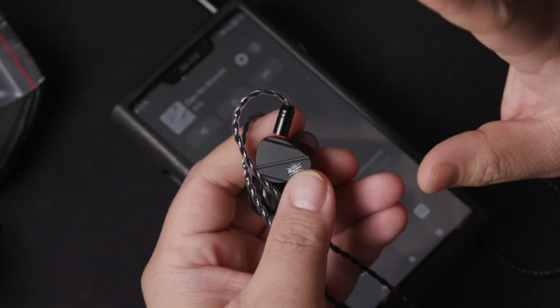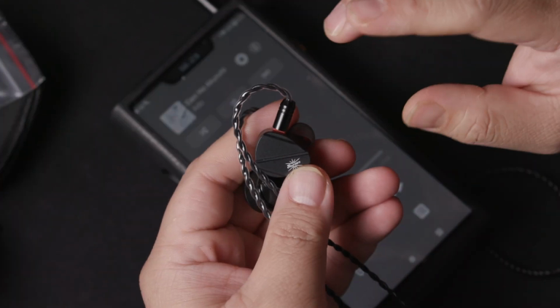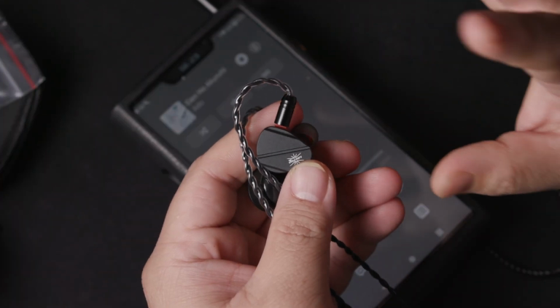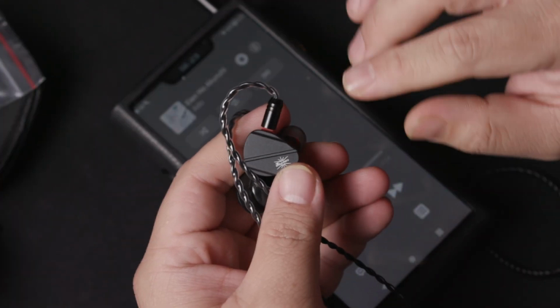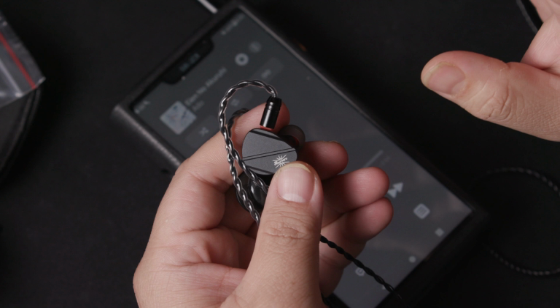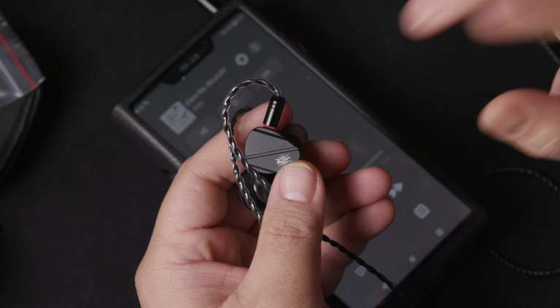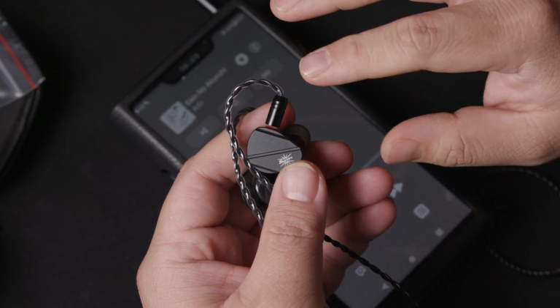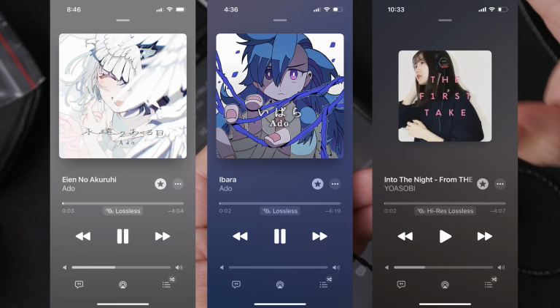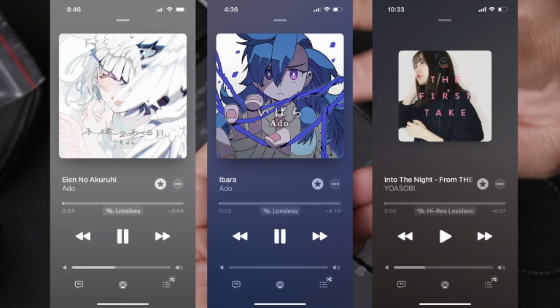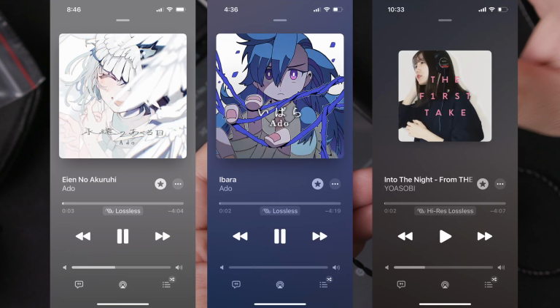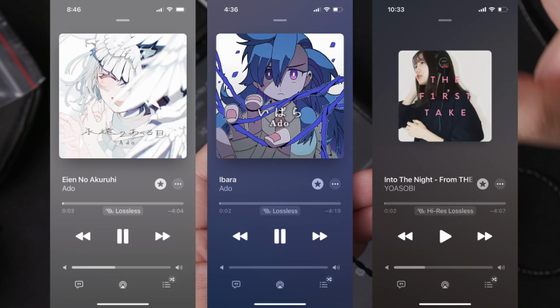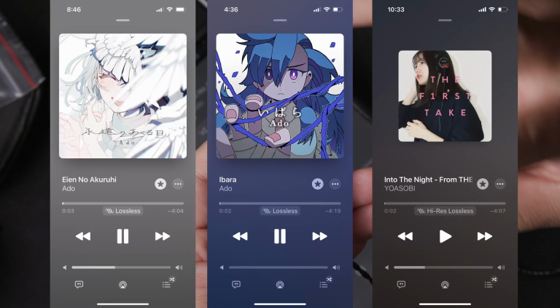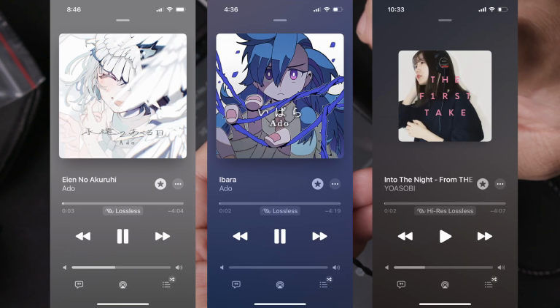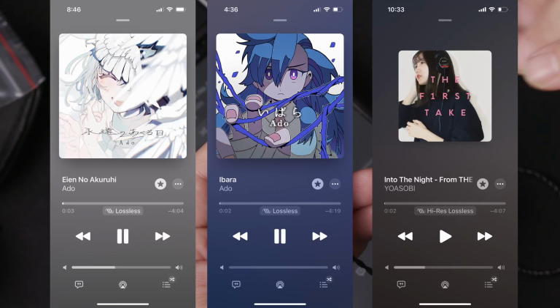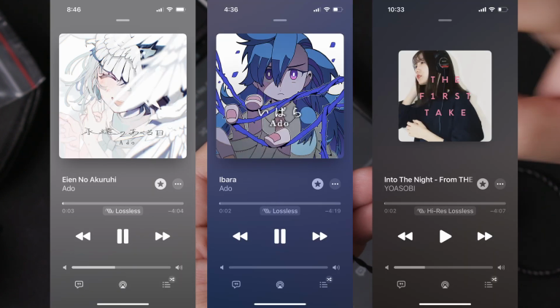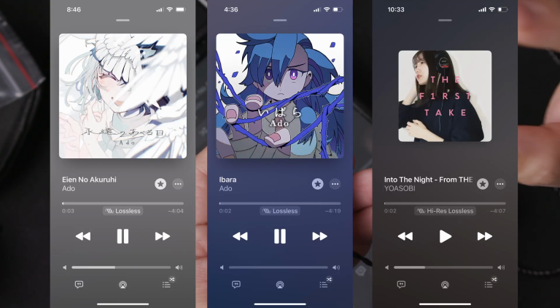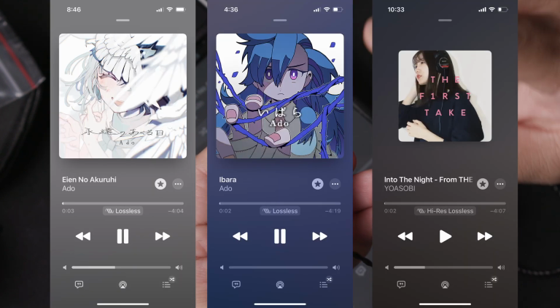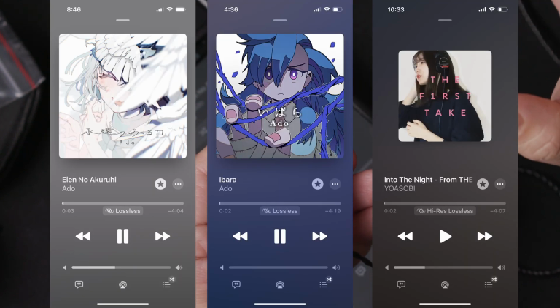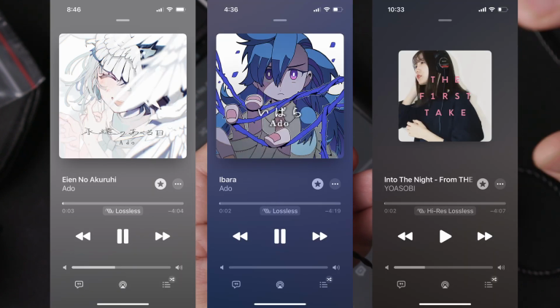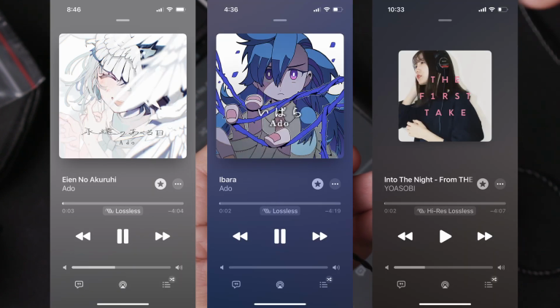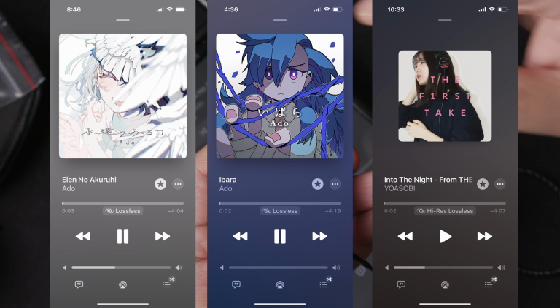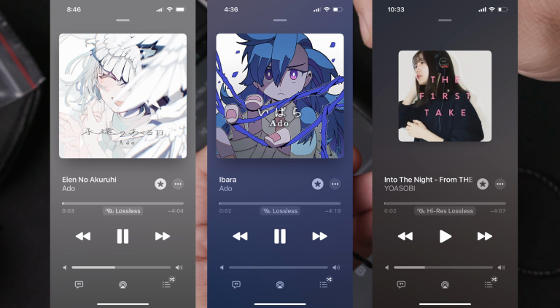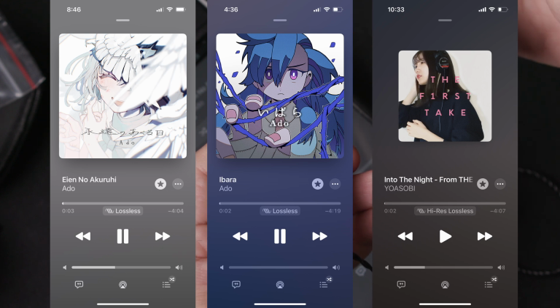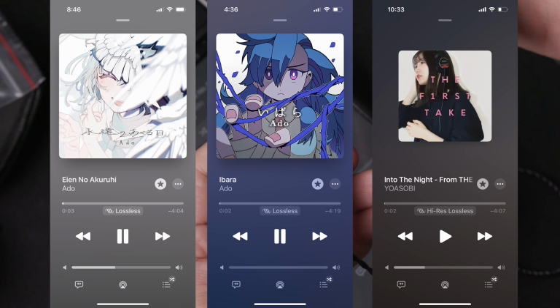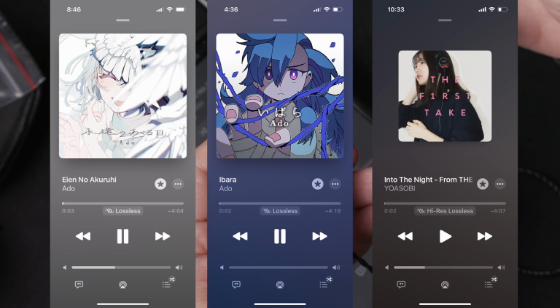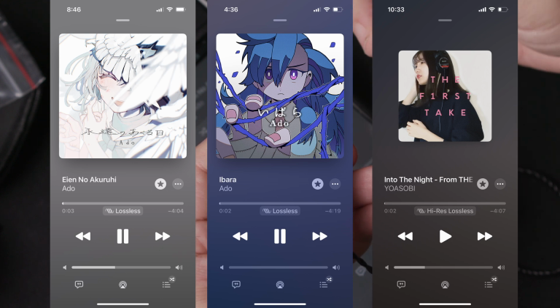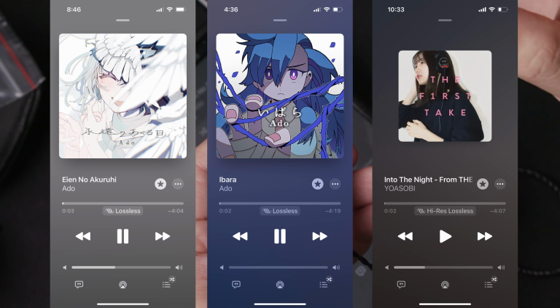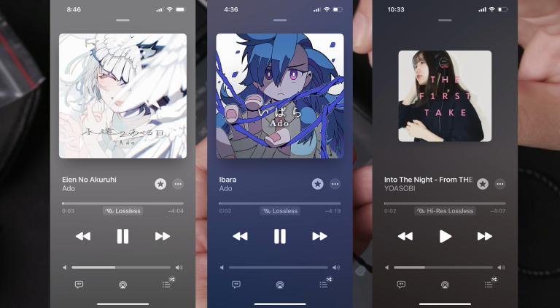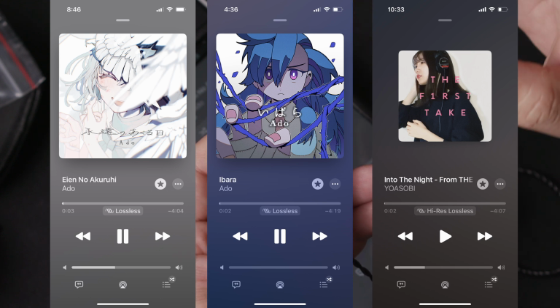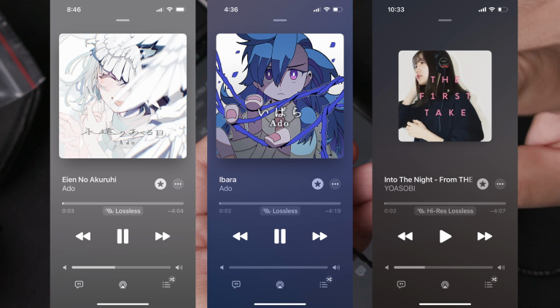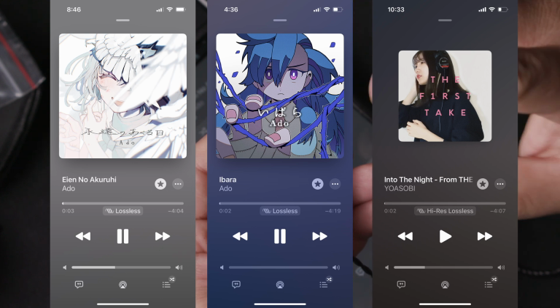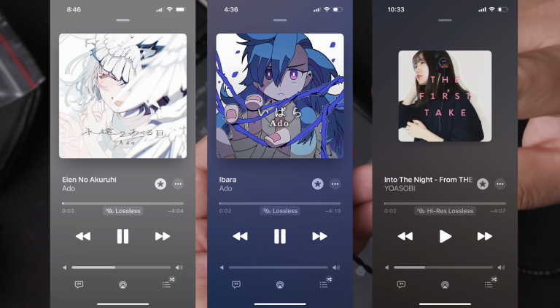For the first impression, I tried it with 'I Know Aku Ruhi' and 'Ibarra,' both from Eado, followed by one of the first-take songs by YOASOBI — 'Racing Into the Night.'